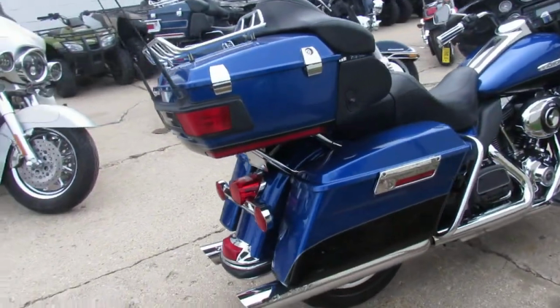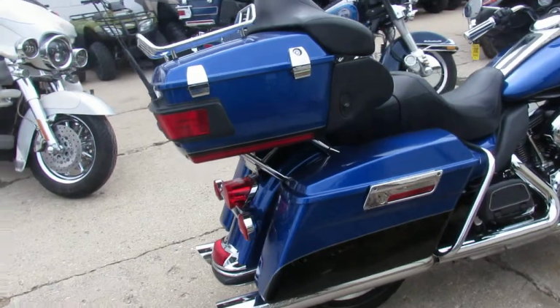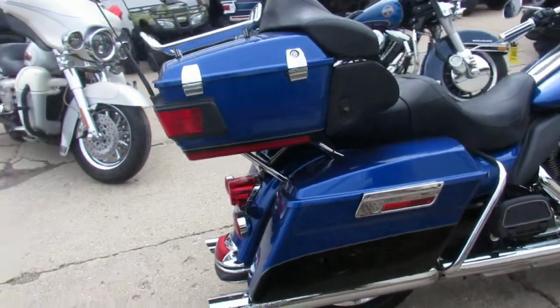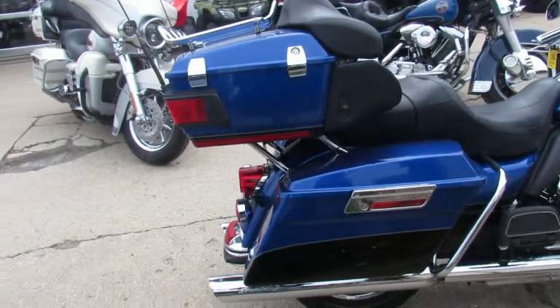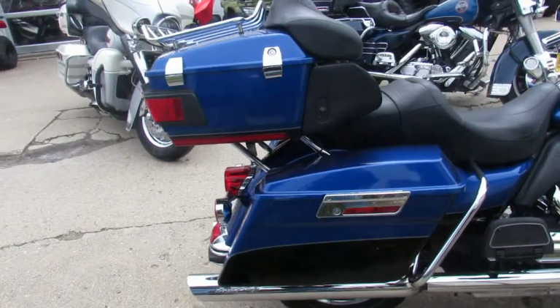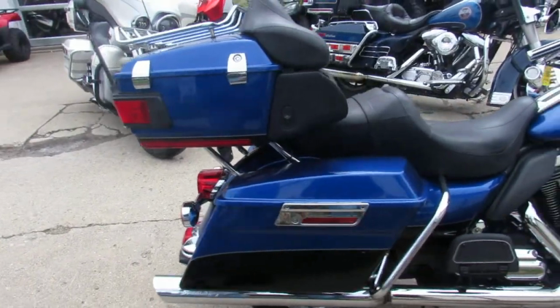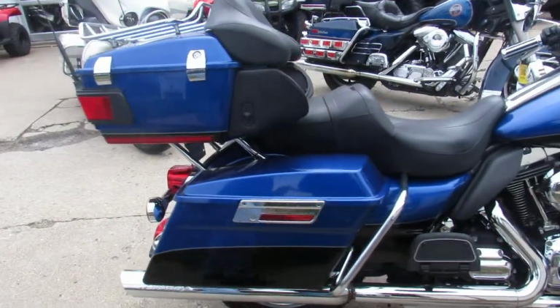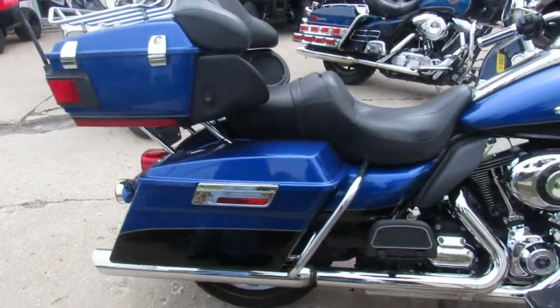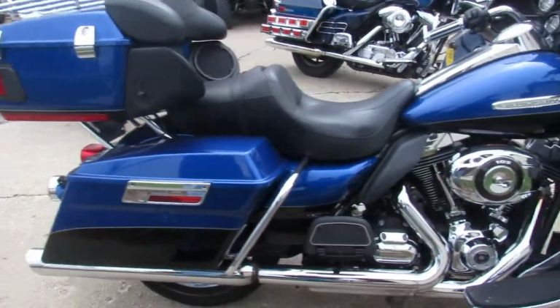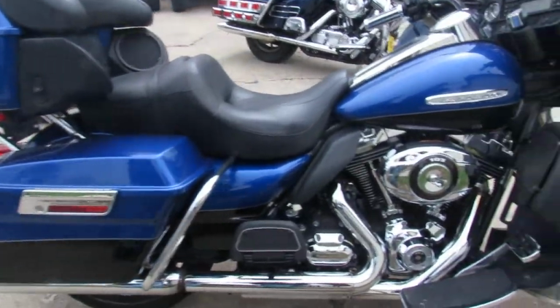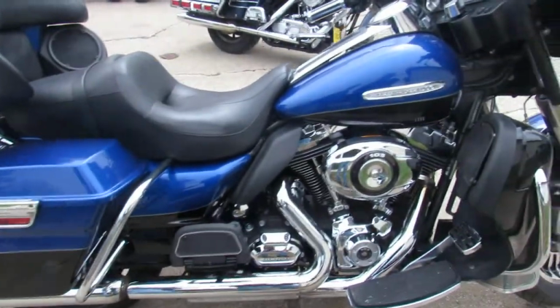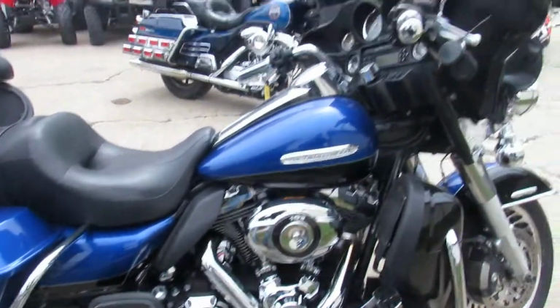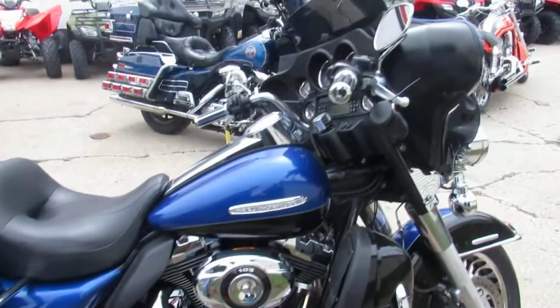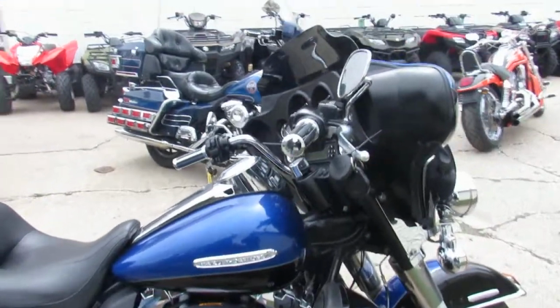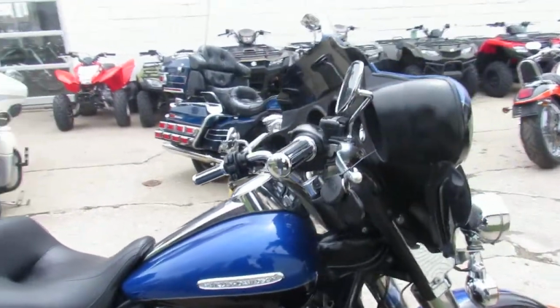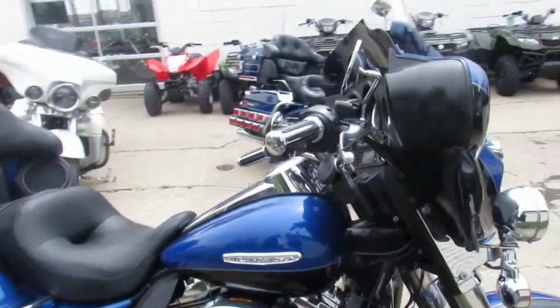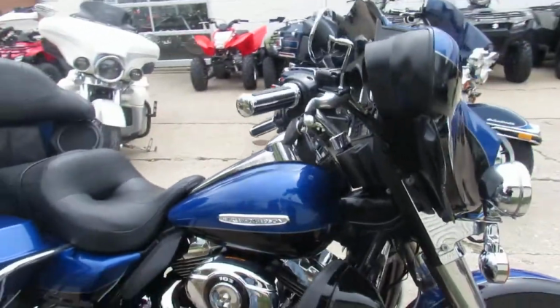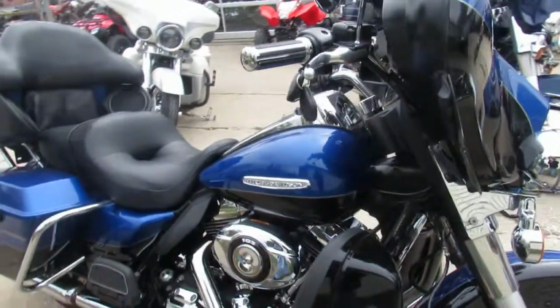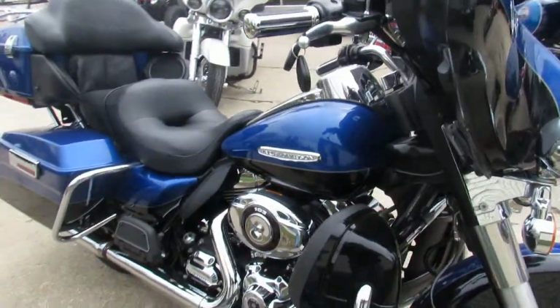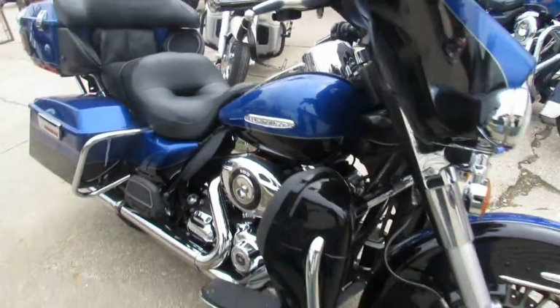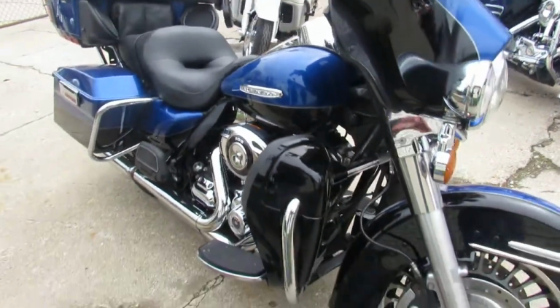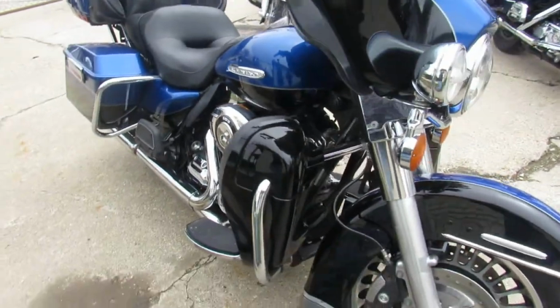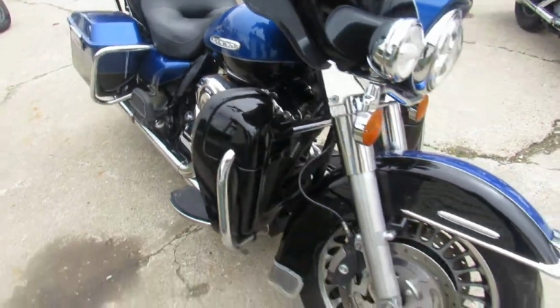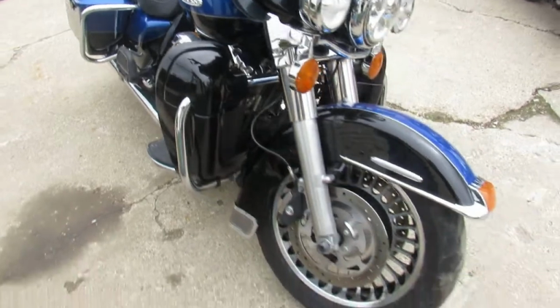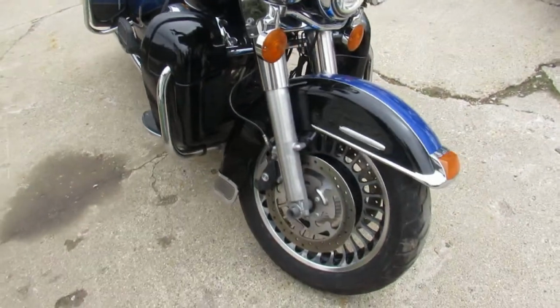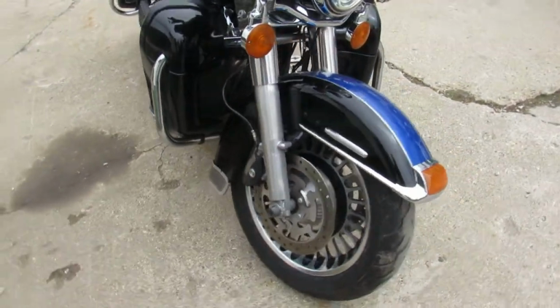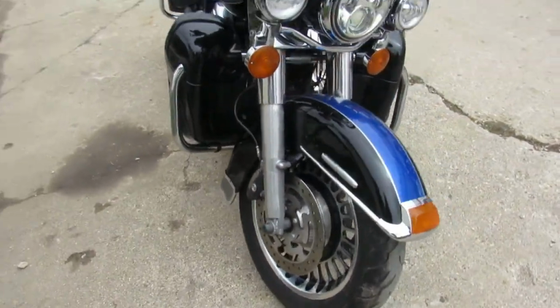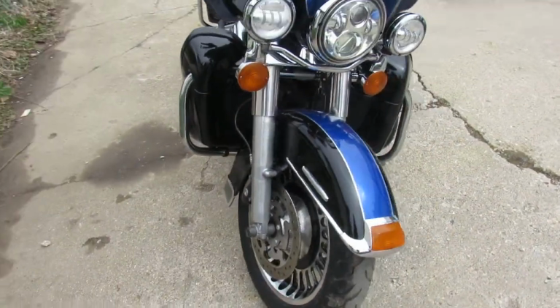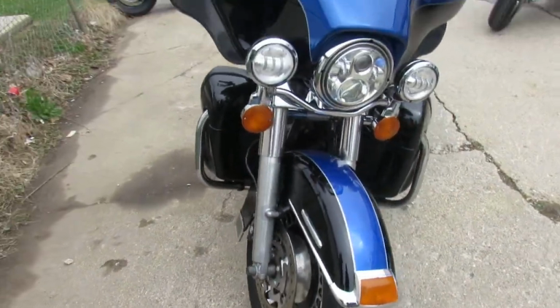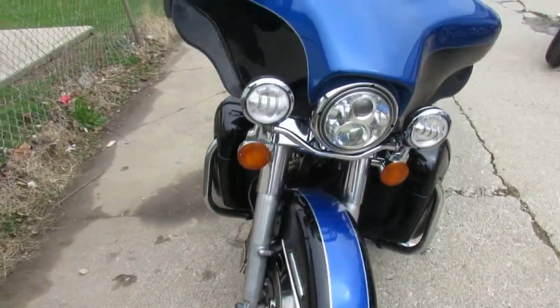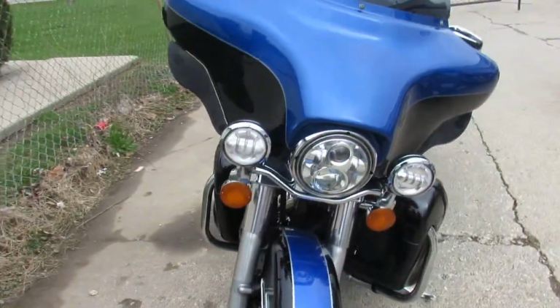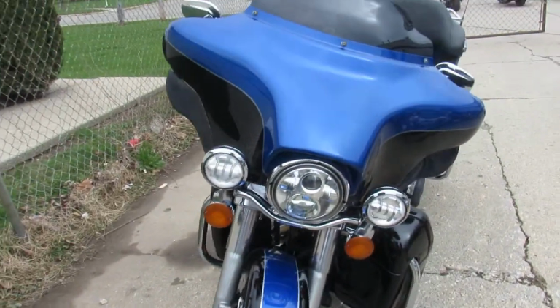We can get you guys into one for sure. The one we're doing a video on is a 2010 Harley-Davidson Electra Glide Ultra Limited — FLHTK. We got this thing priced right at $9,999. You guys got to check this thing out.